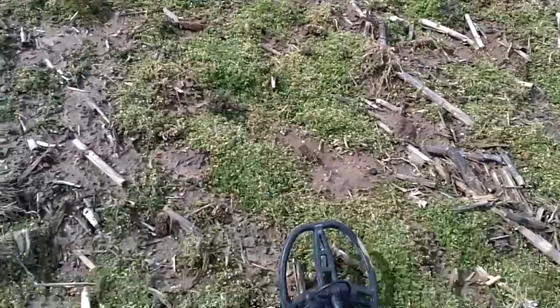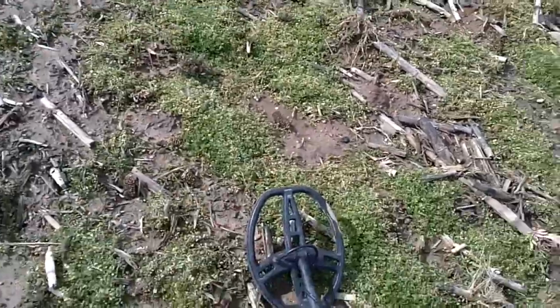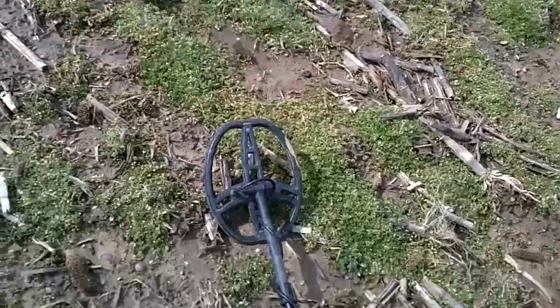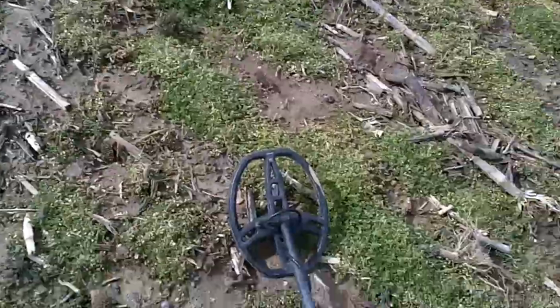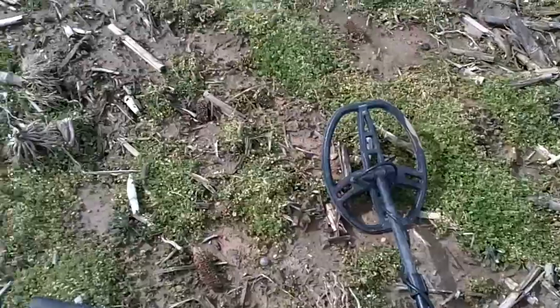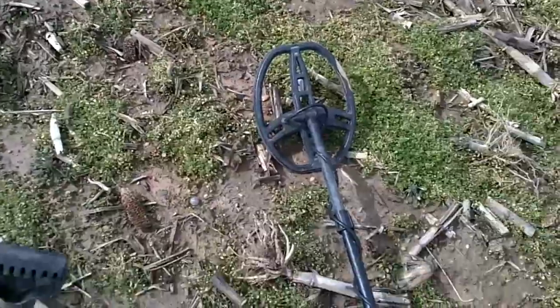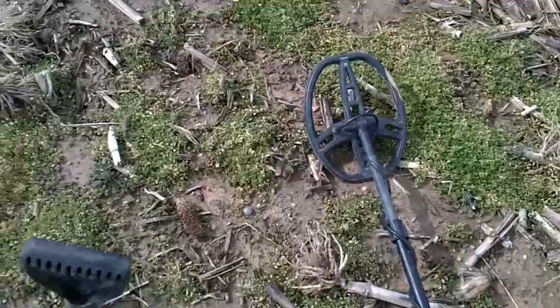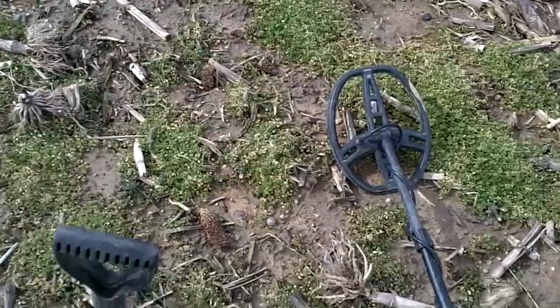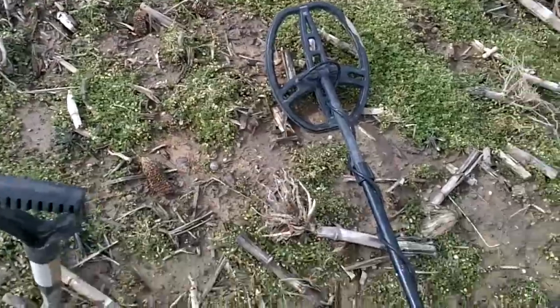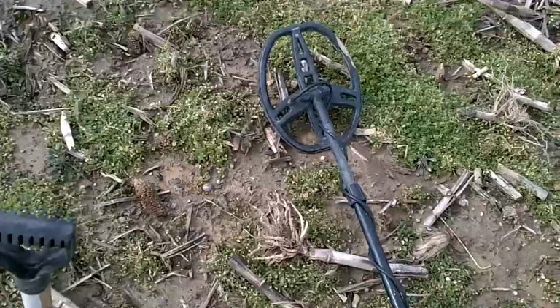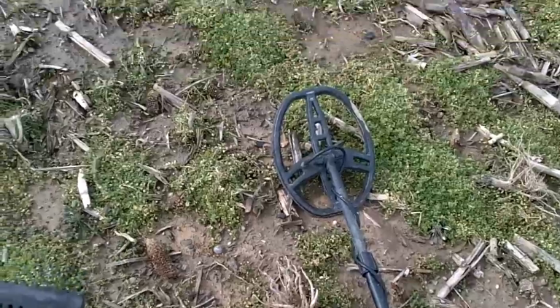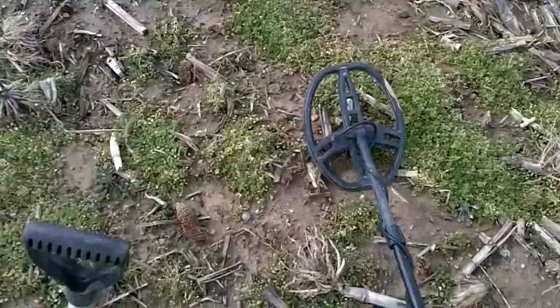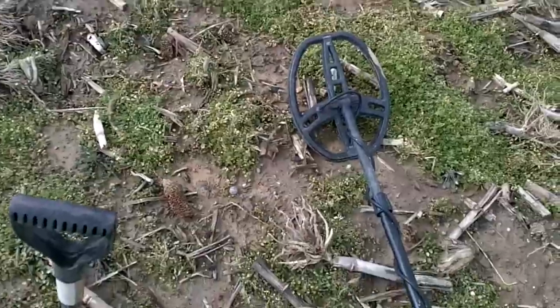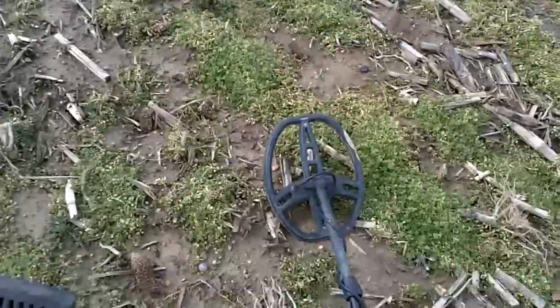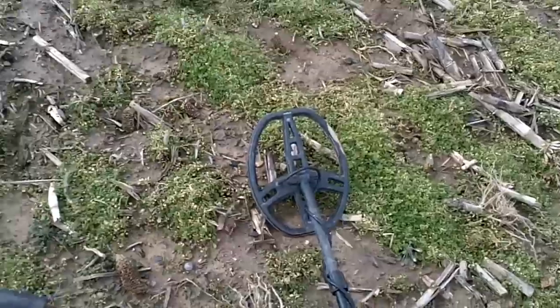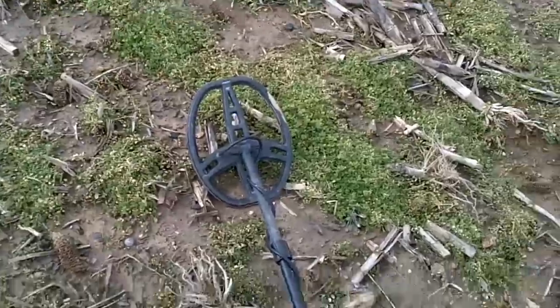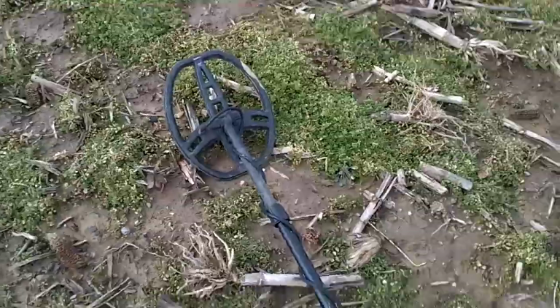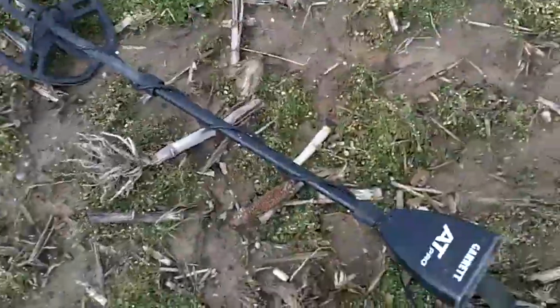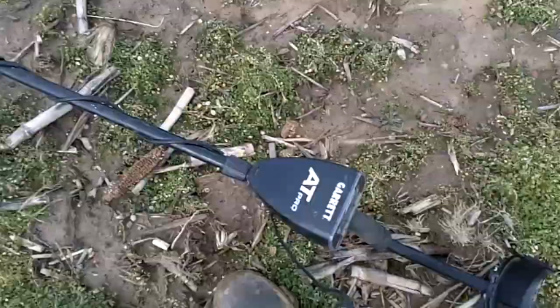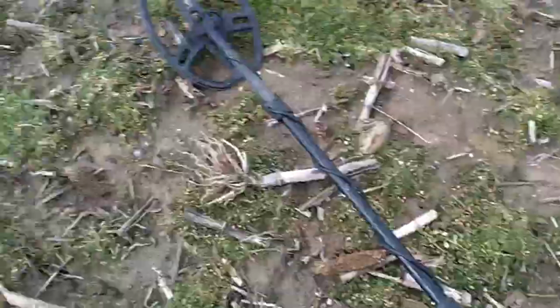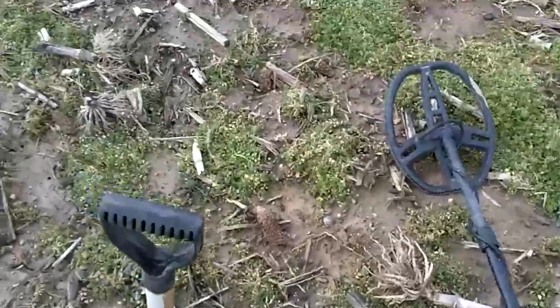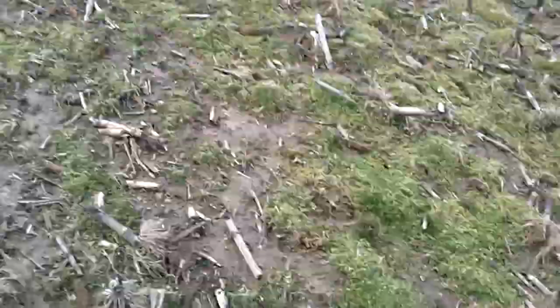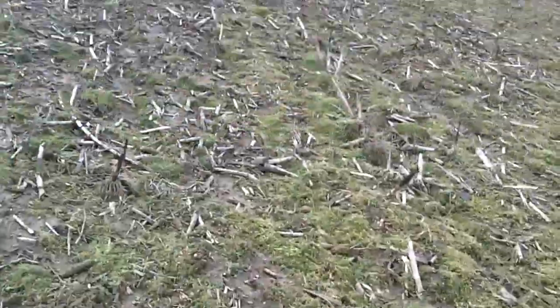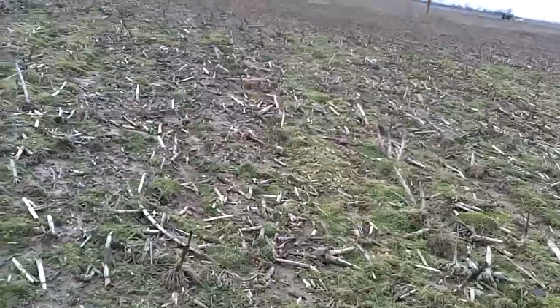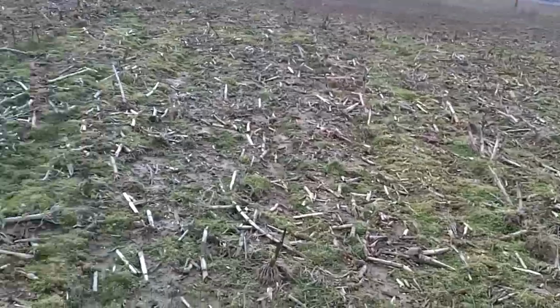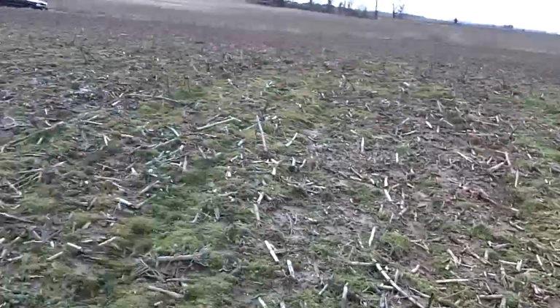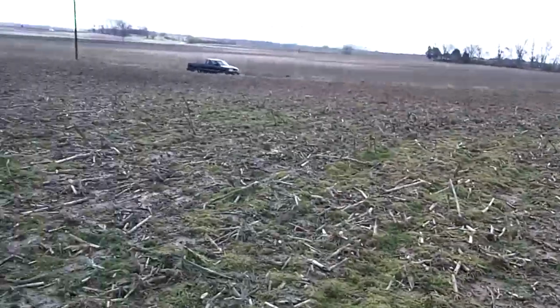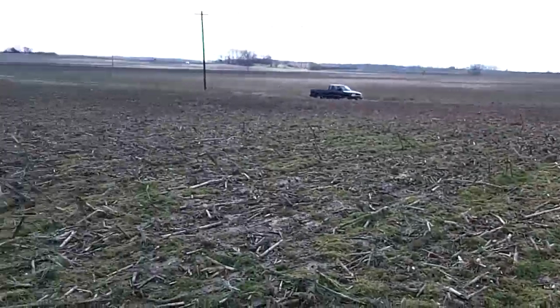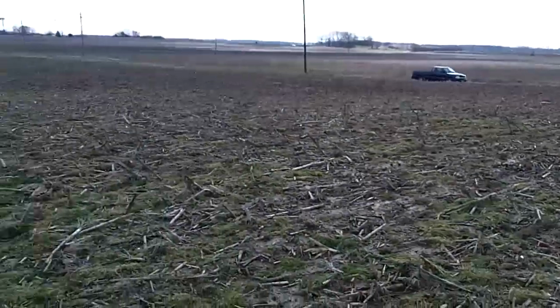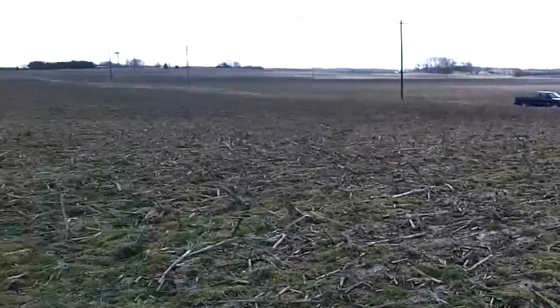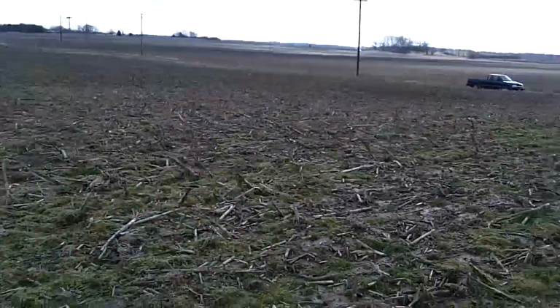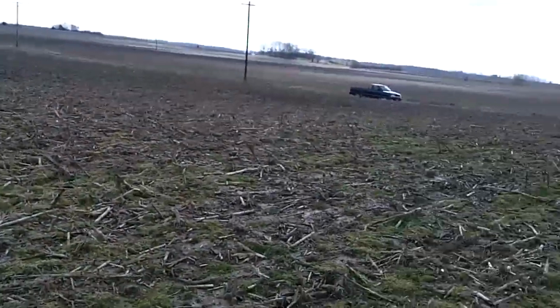Hey guys, it's Eggspot and I'm here. Since I made a video, I have some camera rolling. I've got the AT Pro with me. I've got an old field here. Used to be an old house set here, years ago.